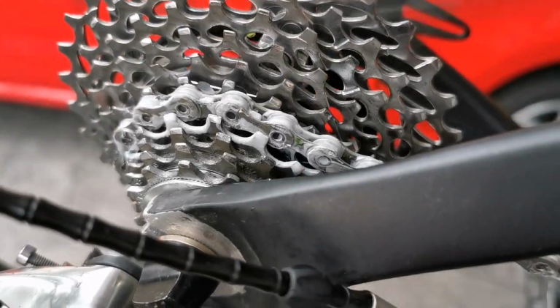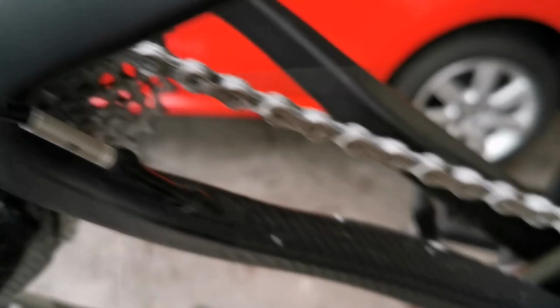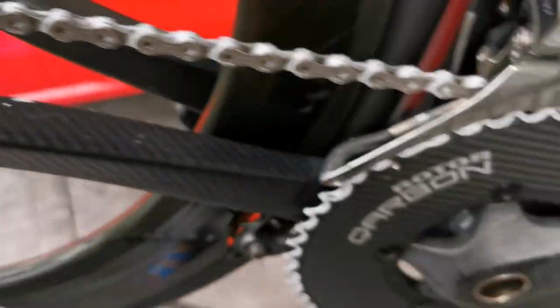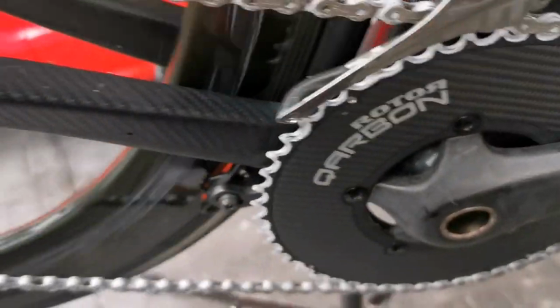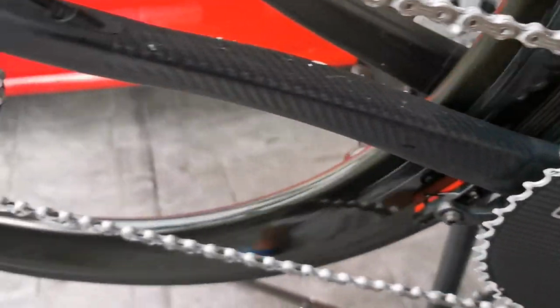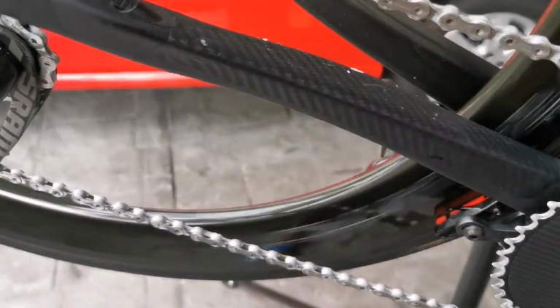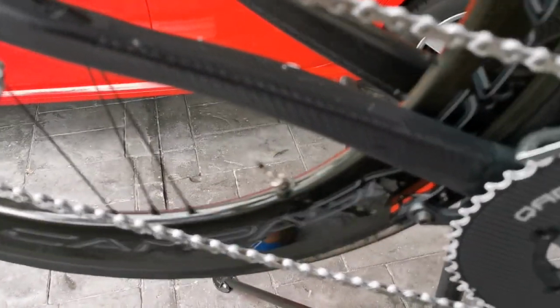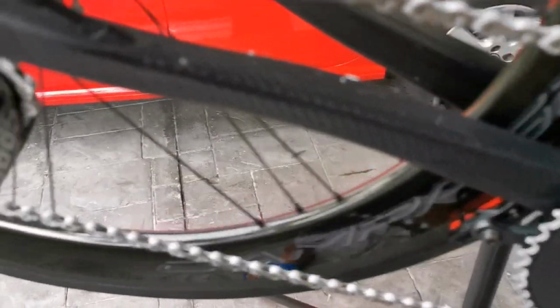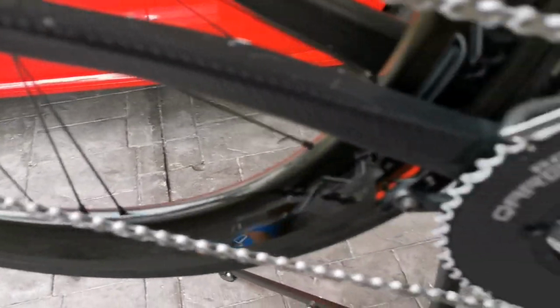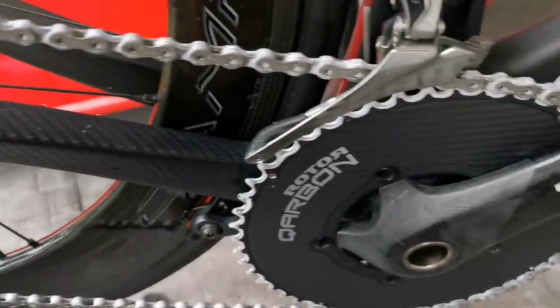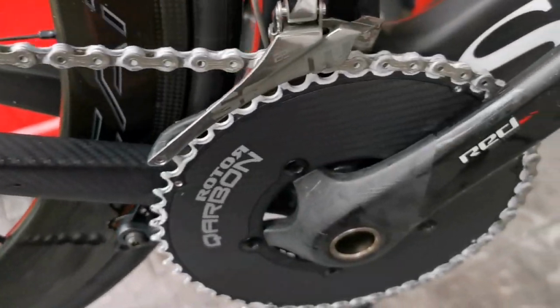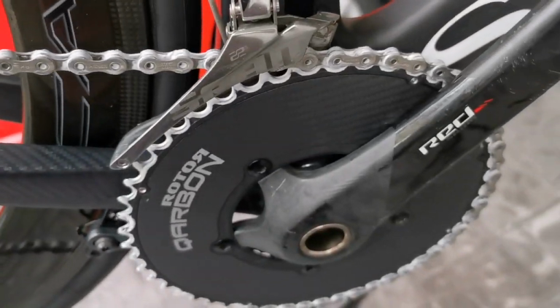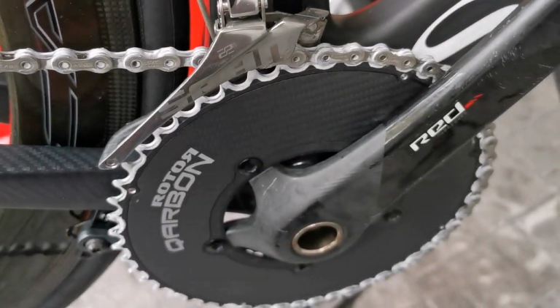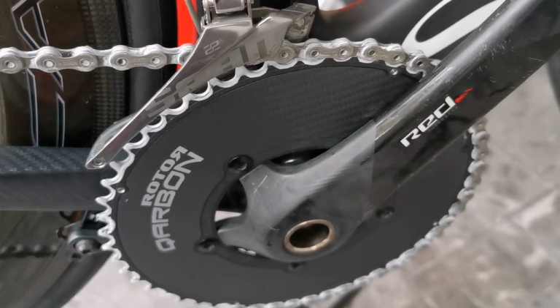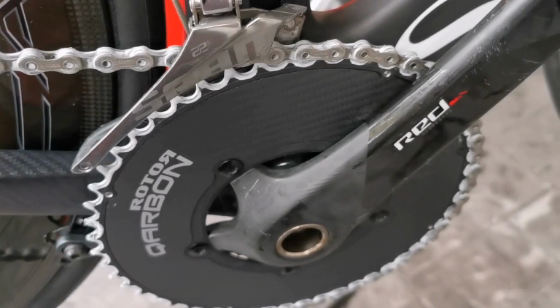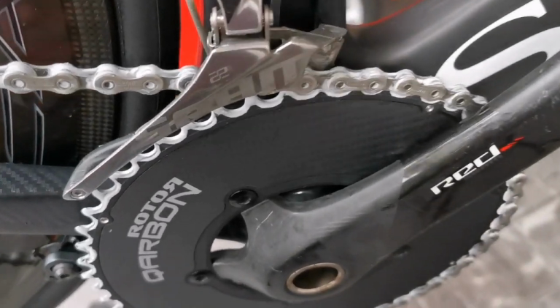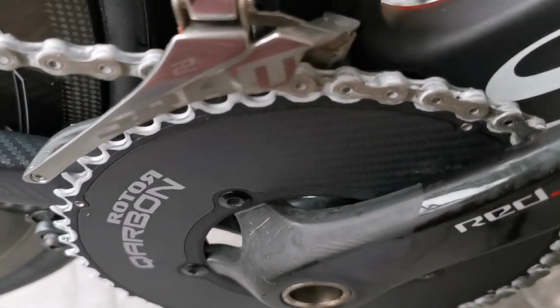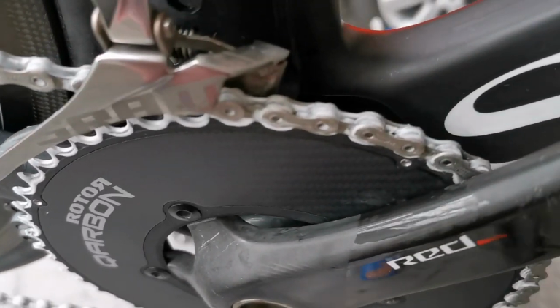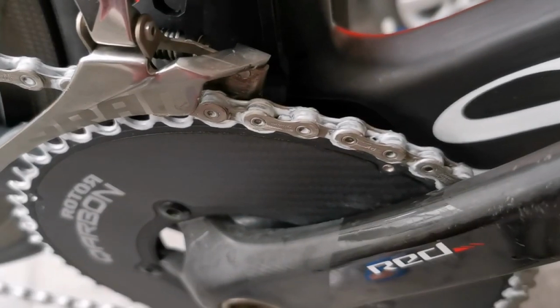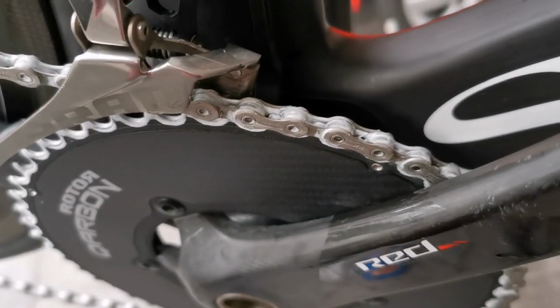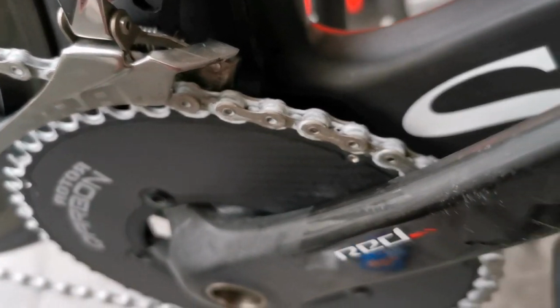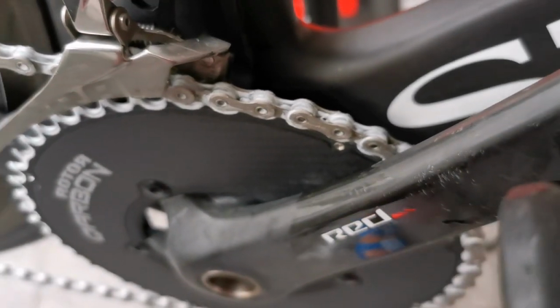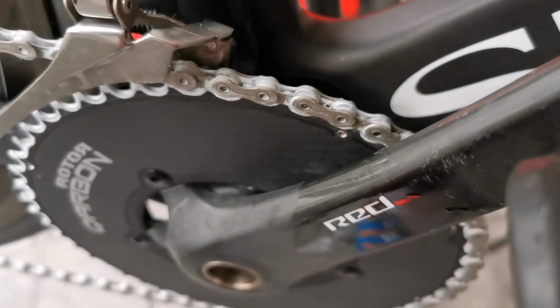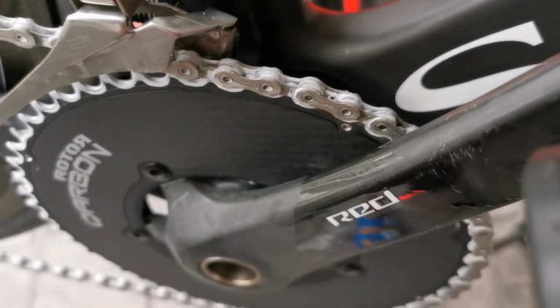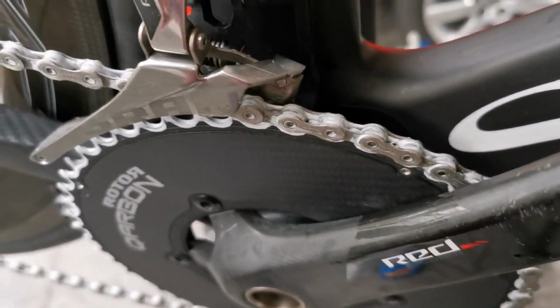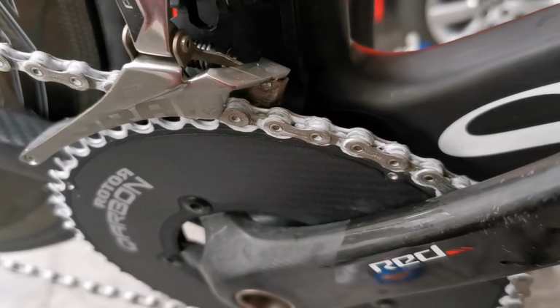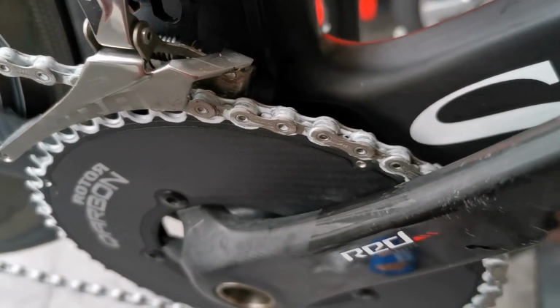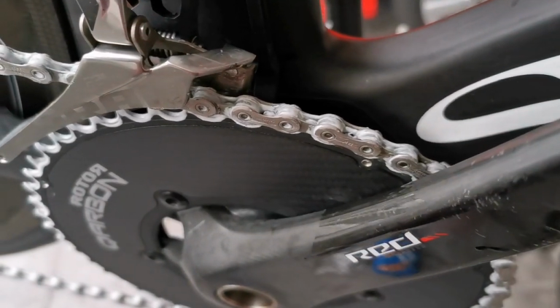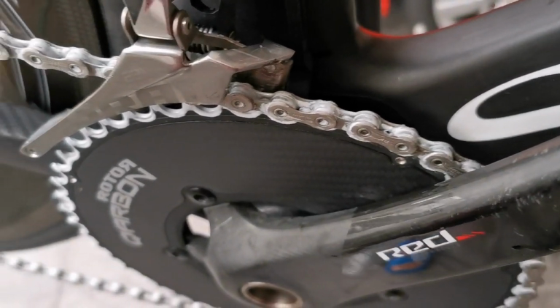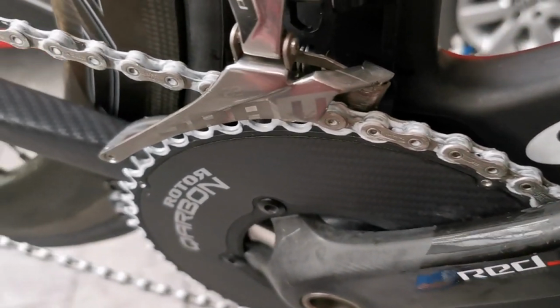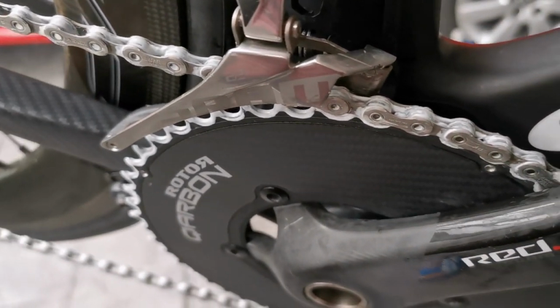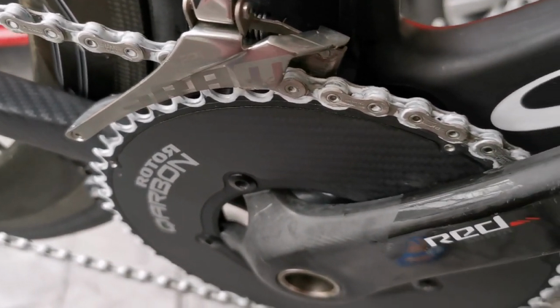I'm gonna give it a ride next week and see how it goes — how it performs, how smooth the shifting is, how quiet it is. Hopefully it rains as well so we can test it in both rain and dry conditions. I'll keep you updated in the next ride.